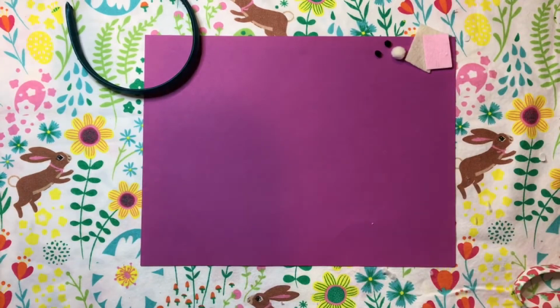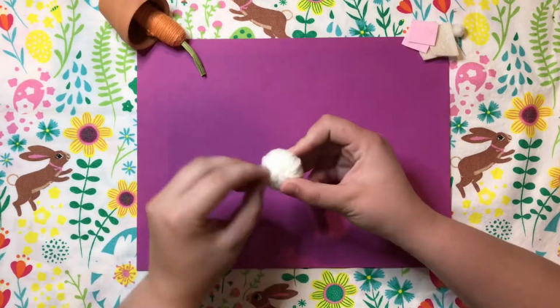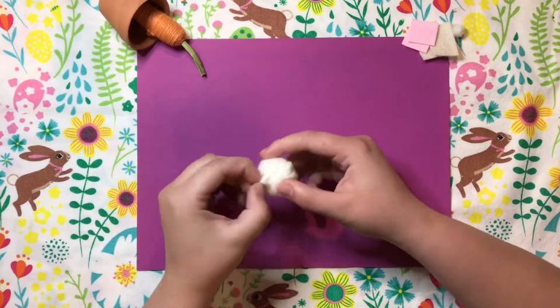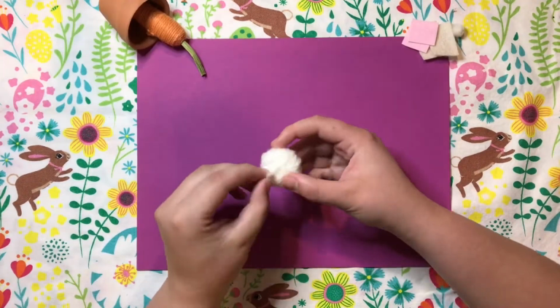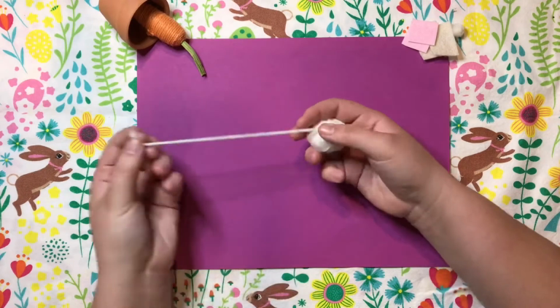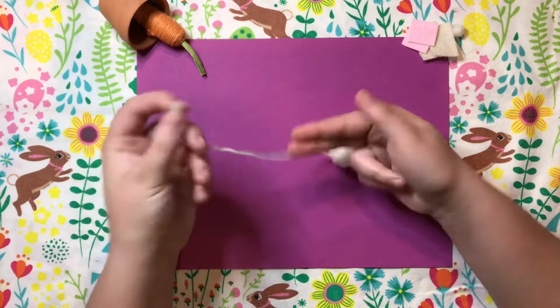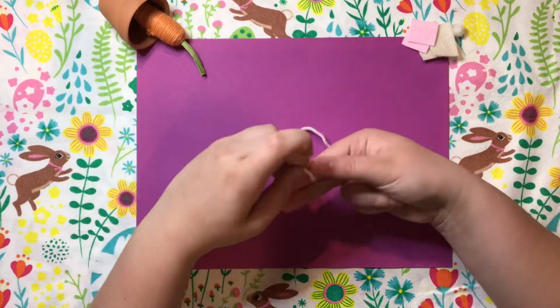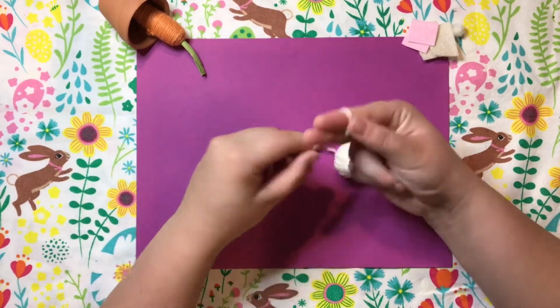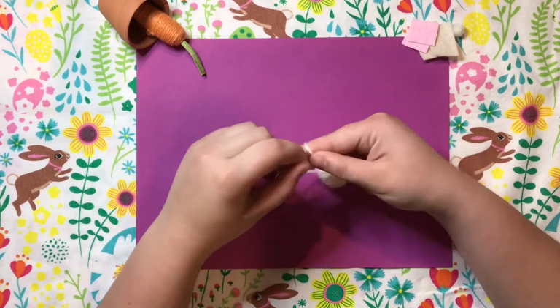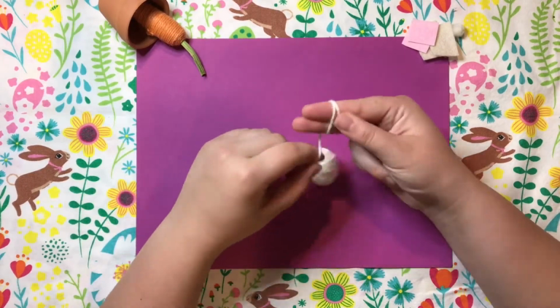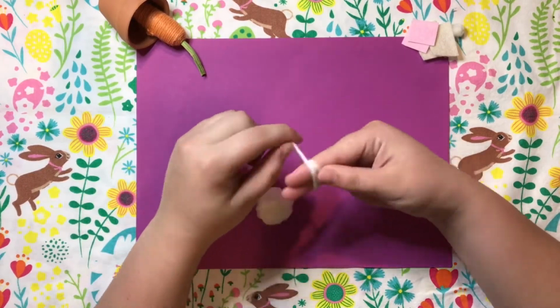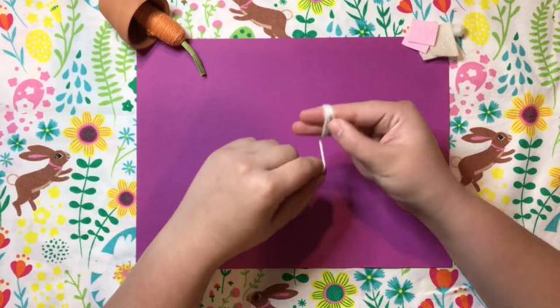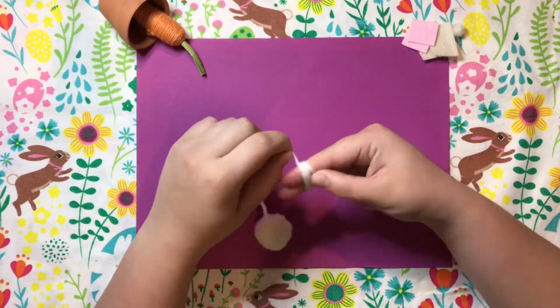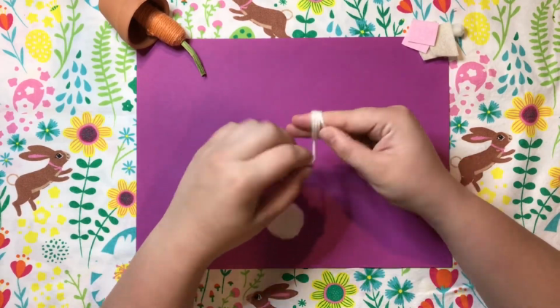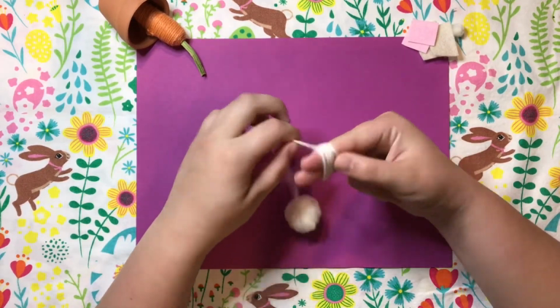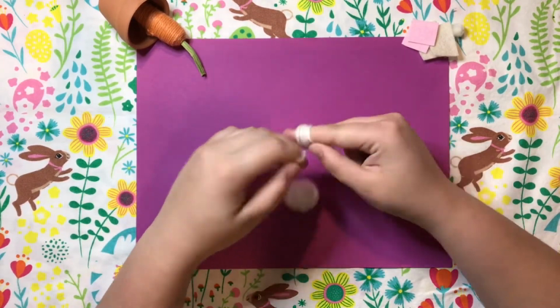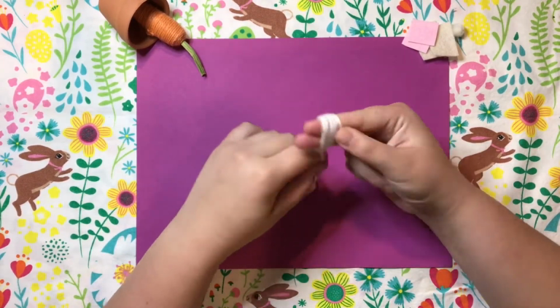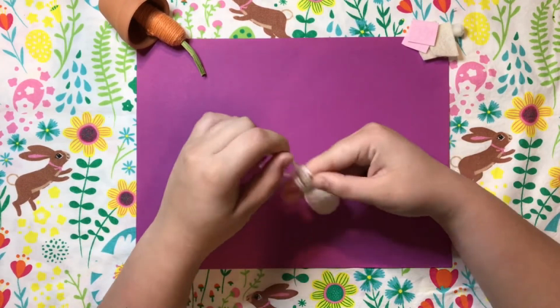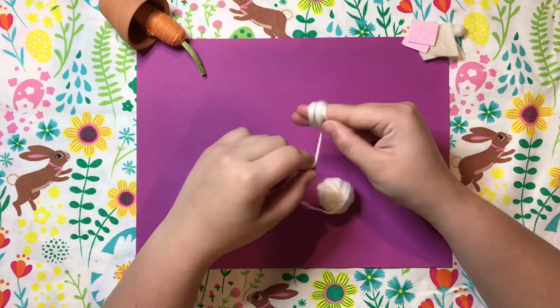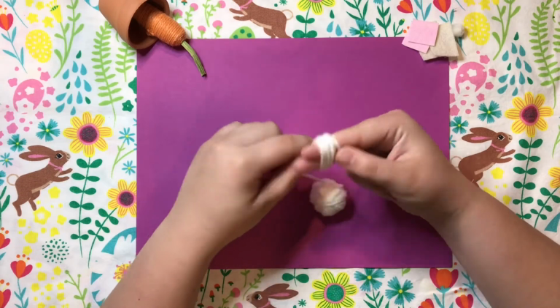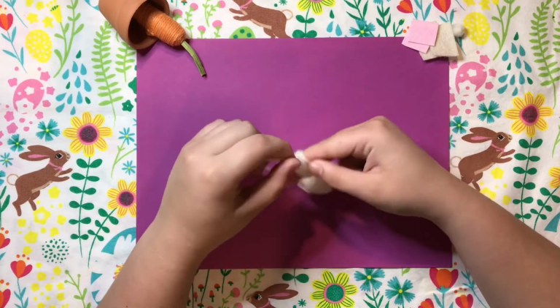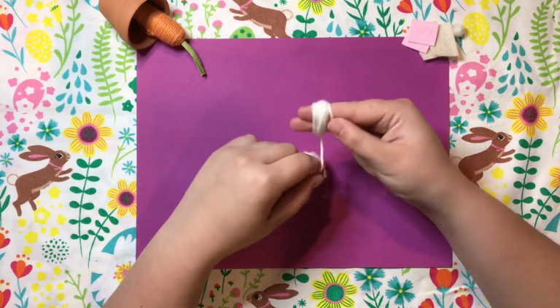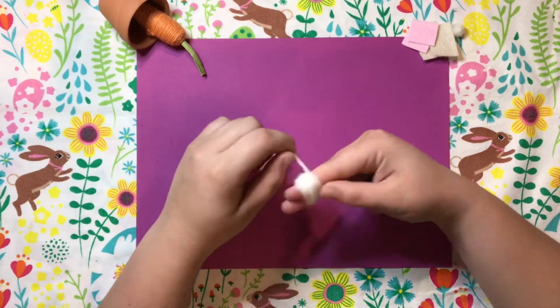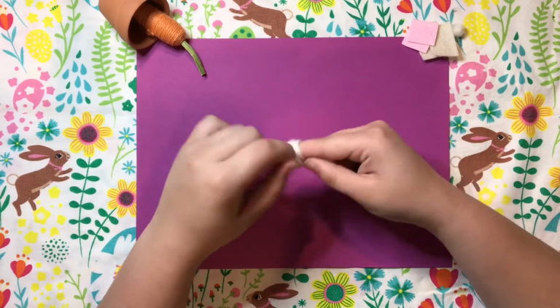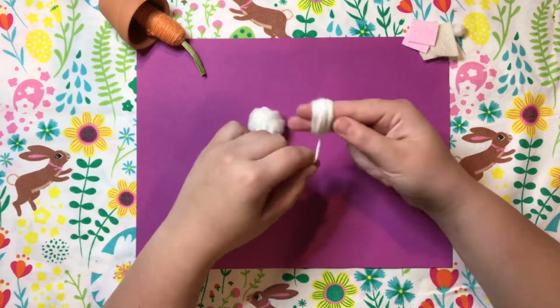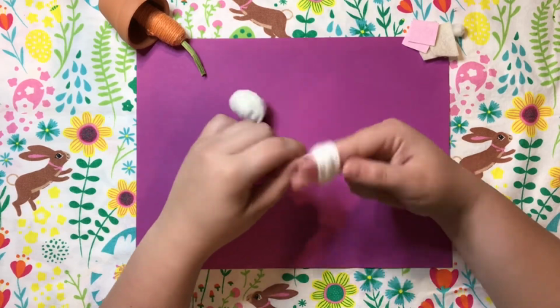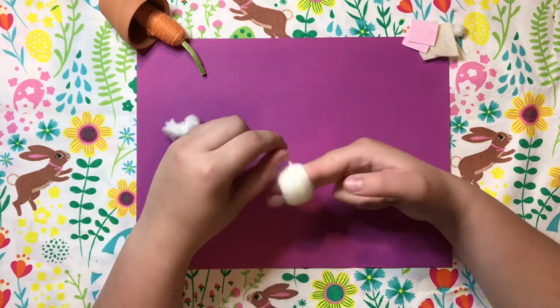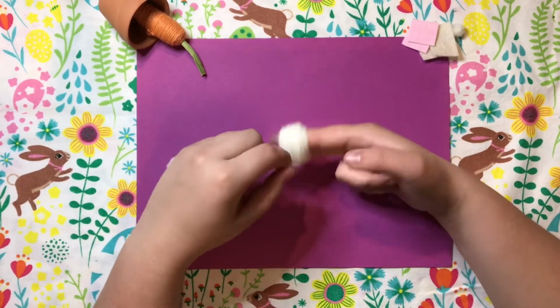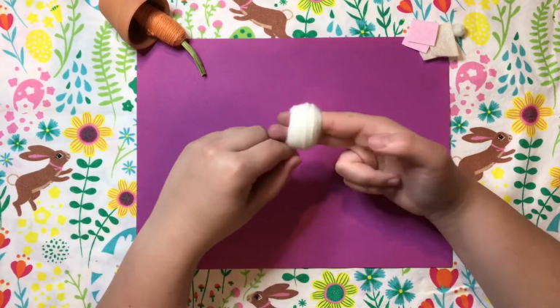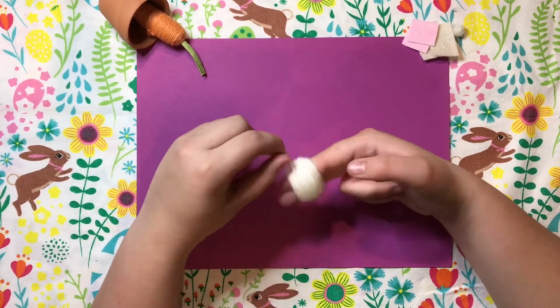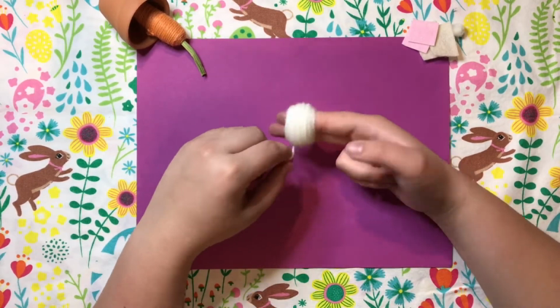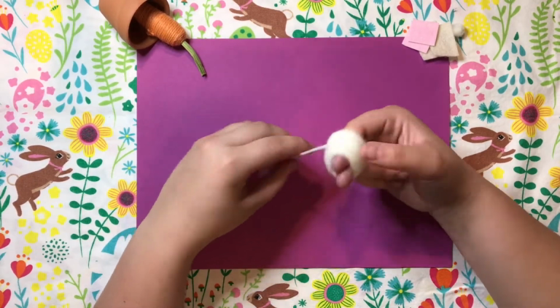We'll start by making our pom poms — we'll do this twice. Take one piece of yarn and begin wrapping it around two of your fingers until that whole ball of yarn is wrapped all the way around your fingers.